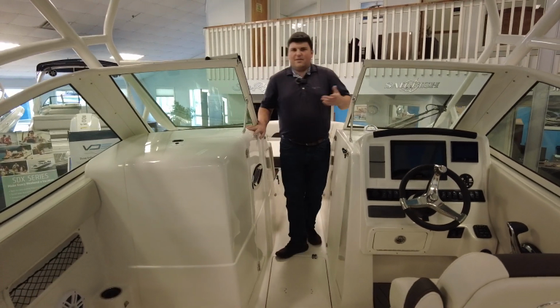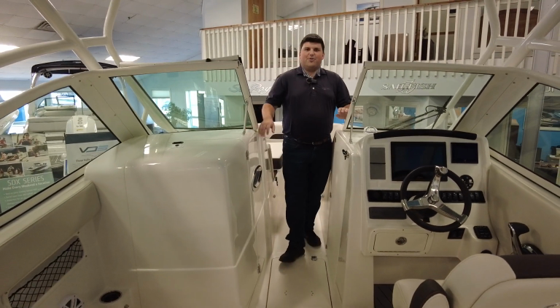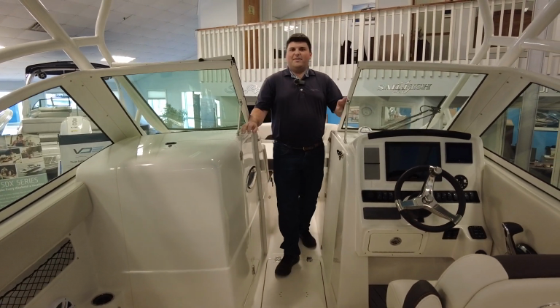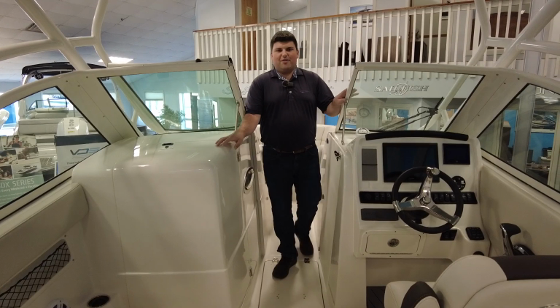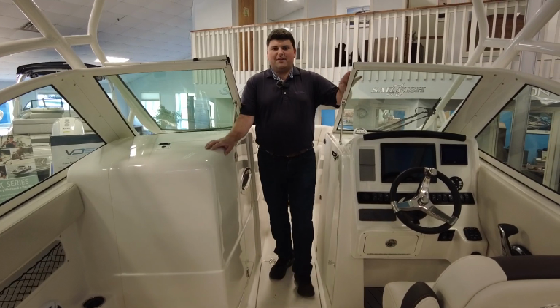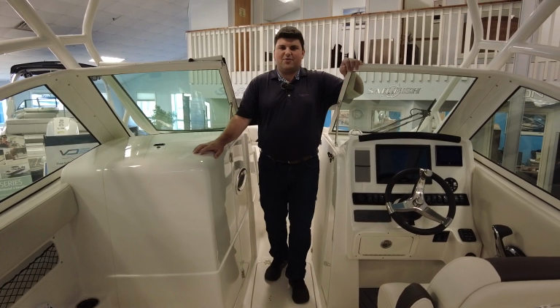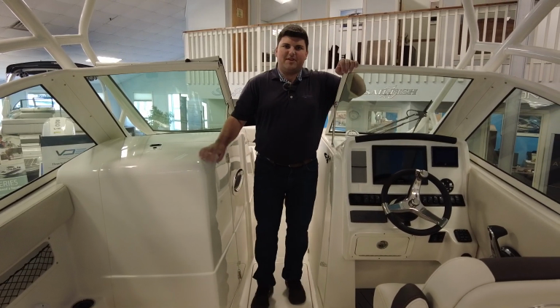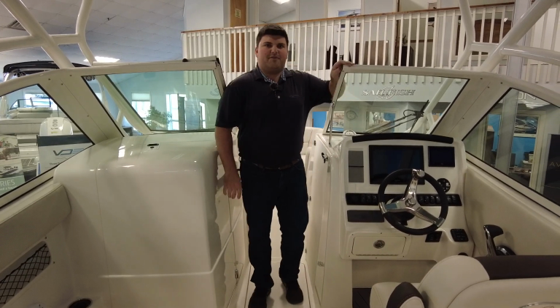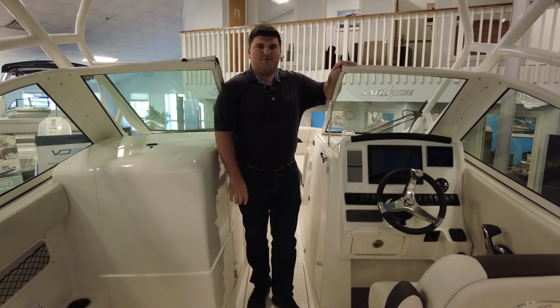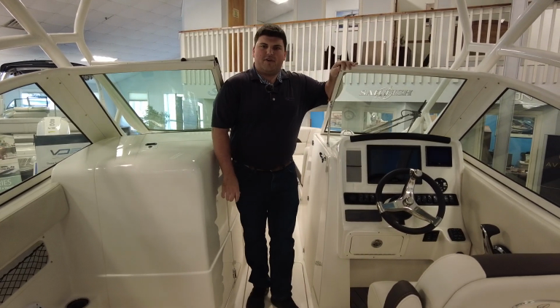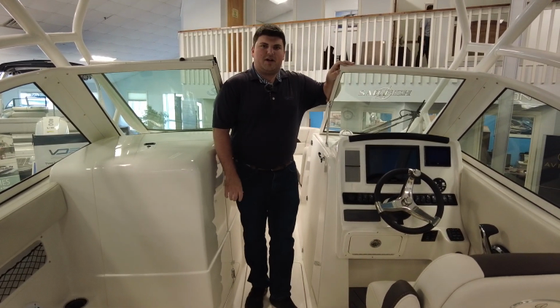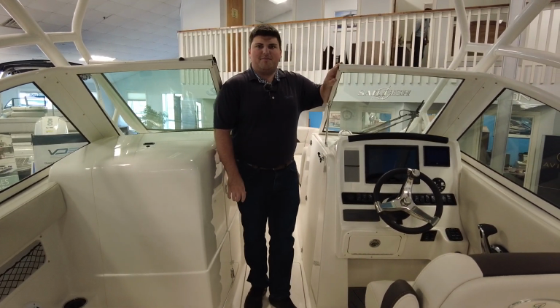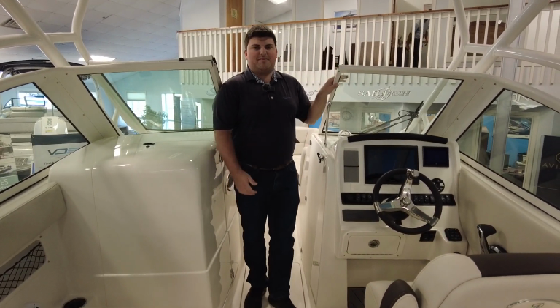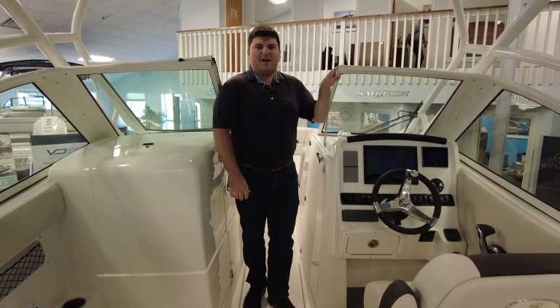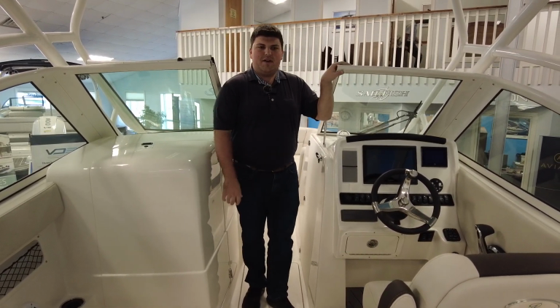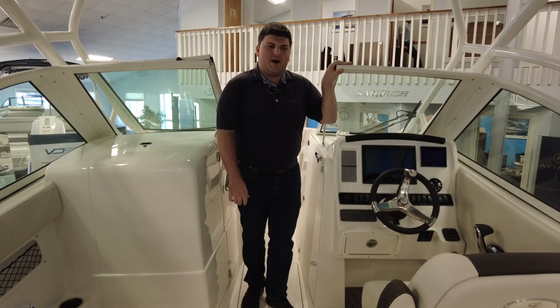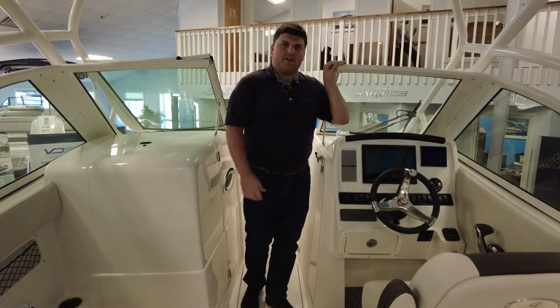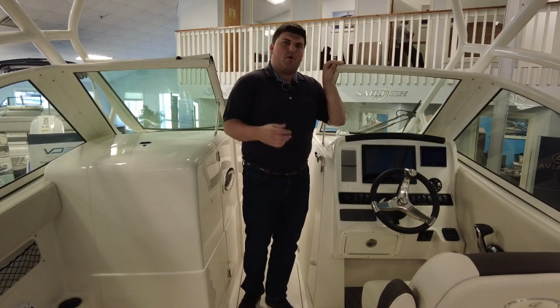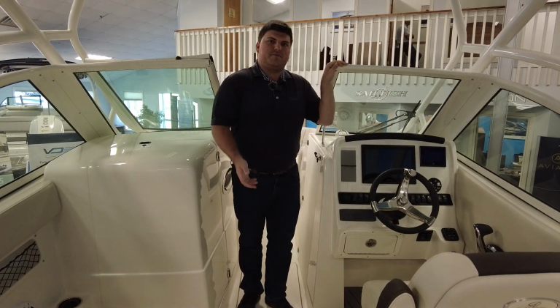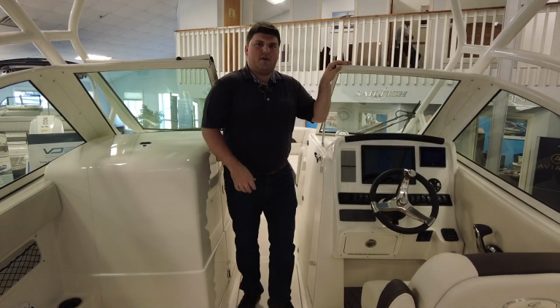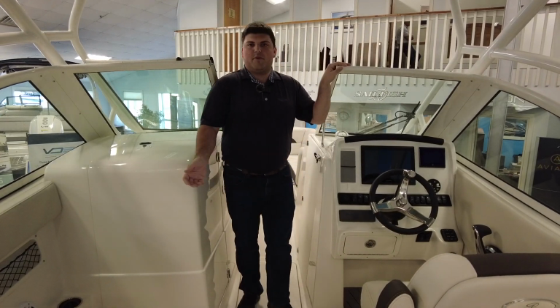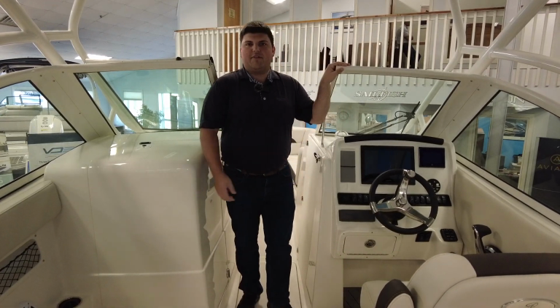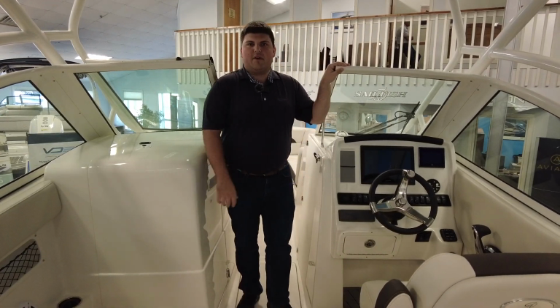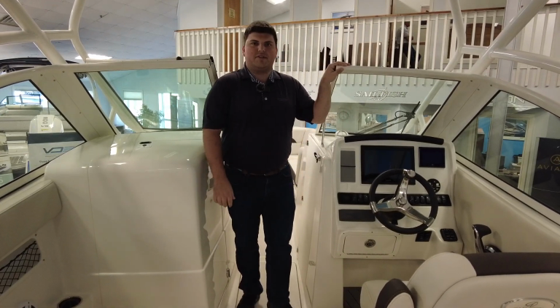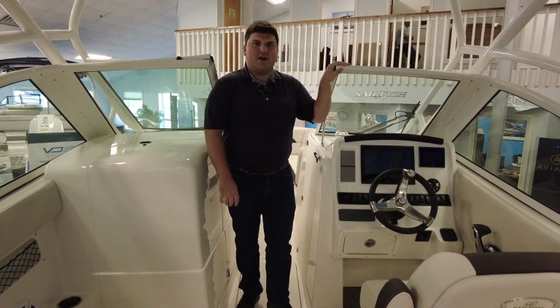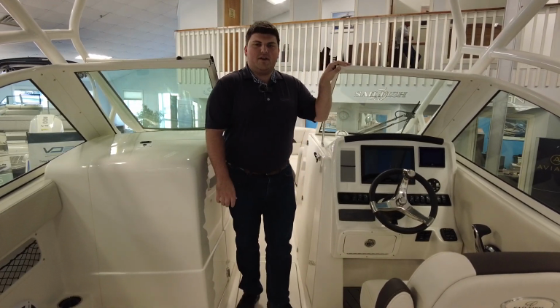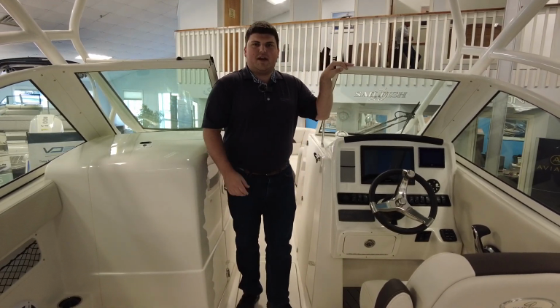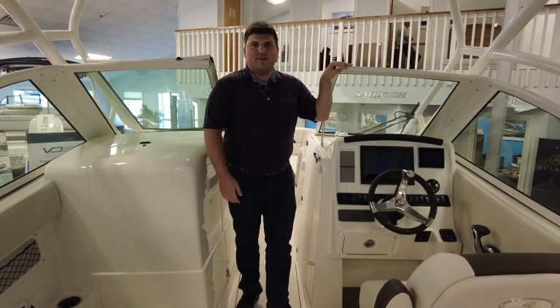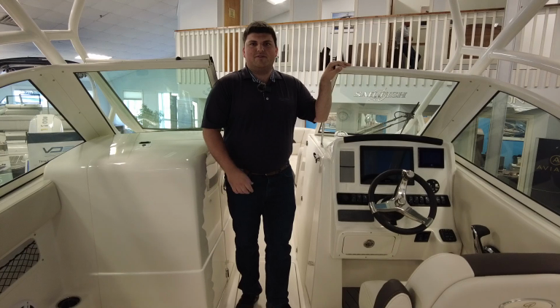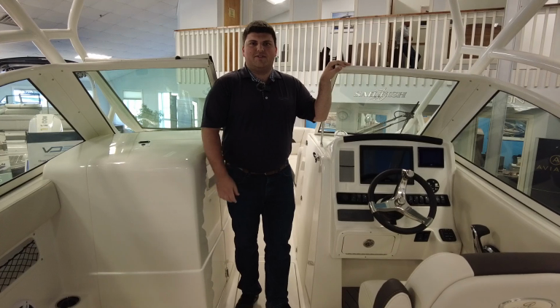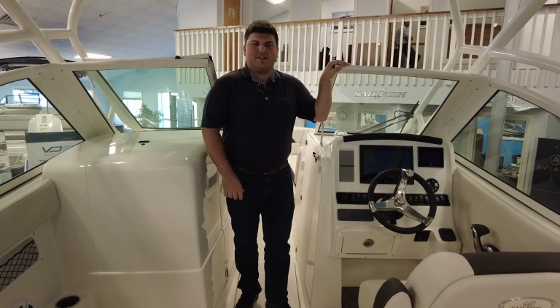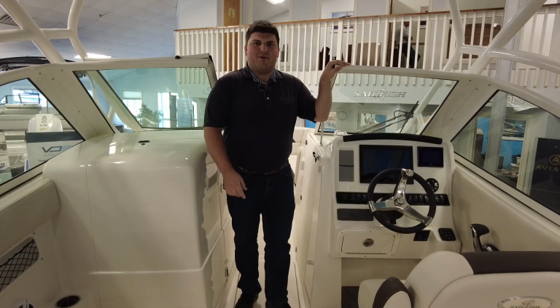Thank you for joining me on this tour of the 2023 Sailfish 245 Dual Console. My name is Michael Pagano. If you'd like to learn more about this boat or any other boats we have here, our number is 609-926-0600. See you out on the water!